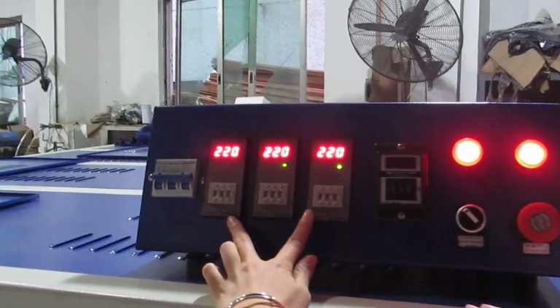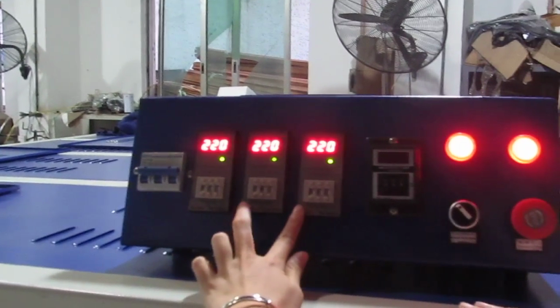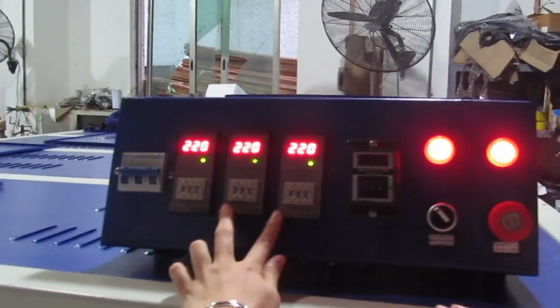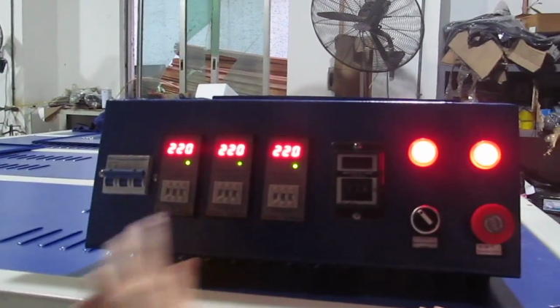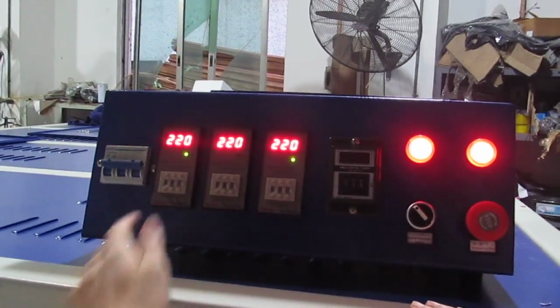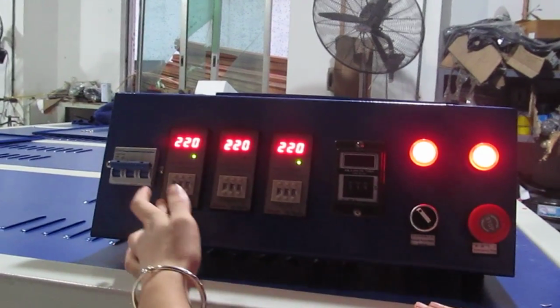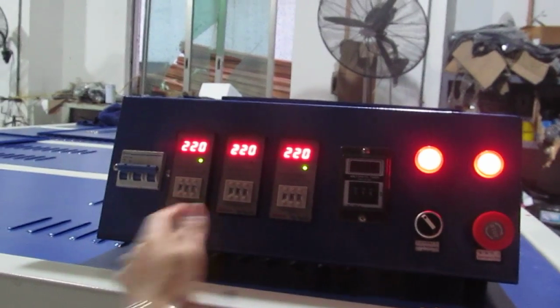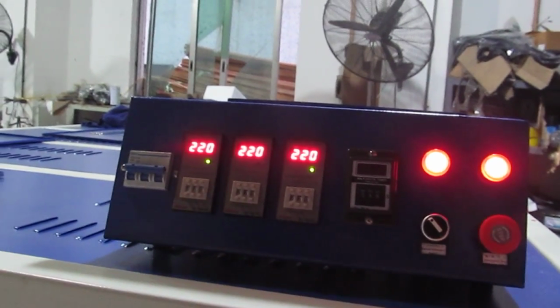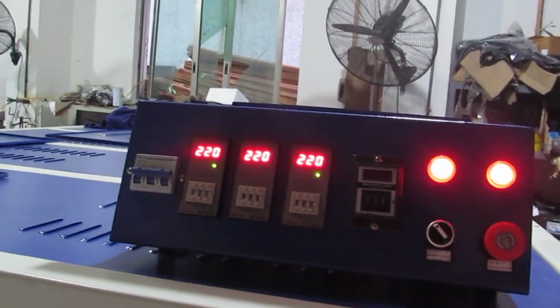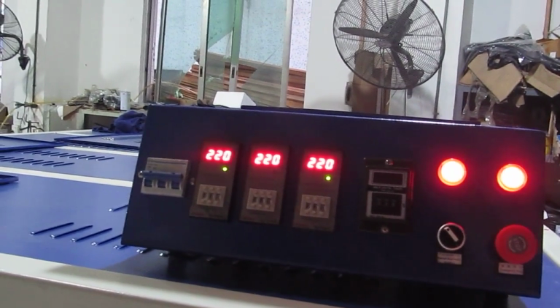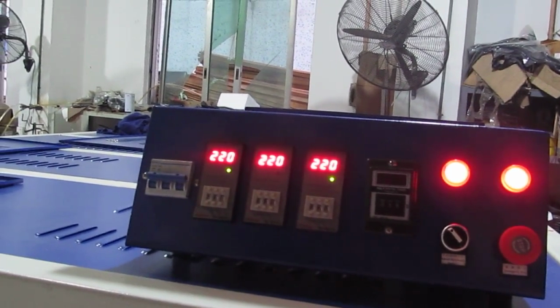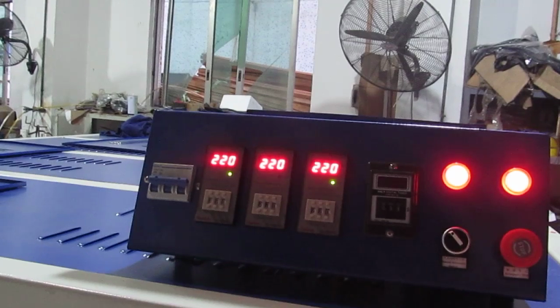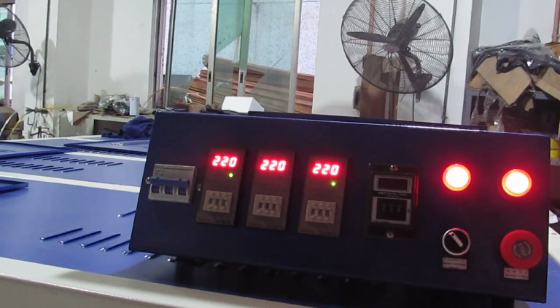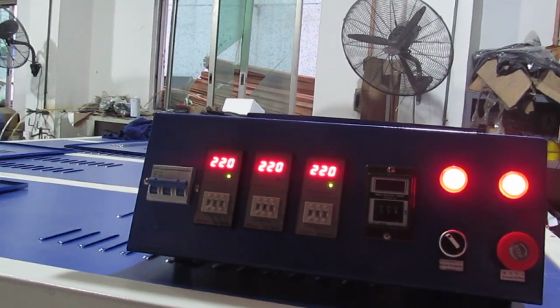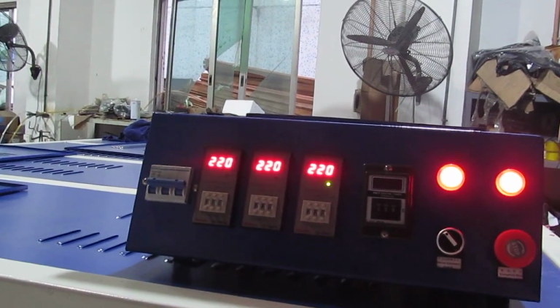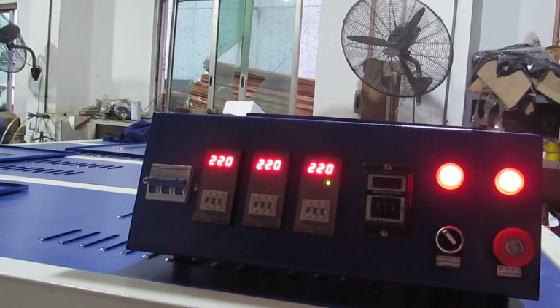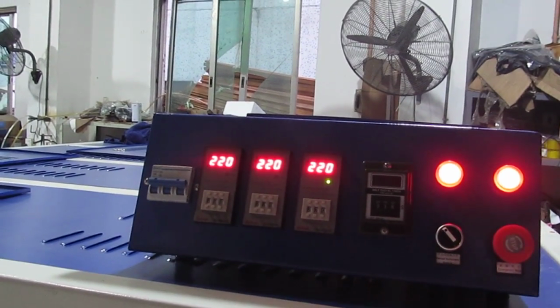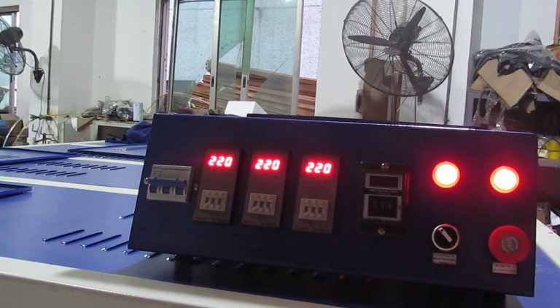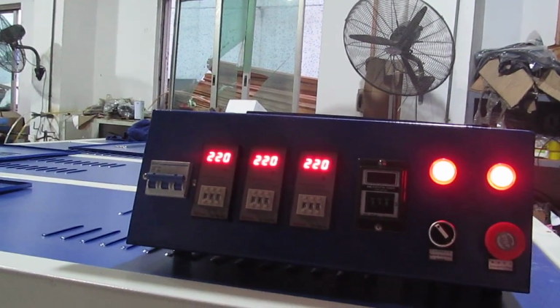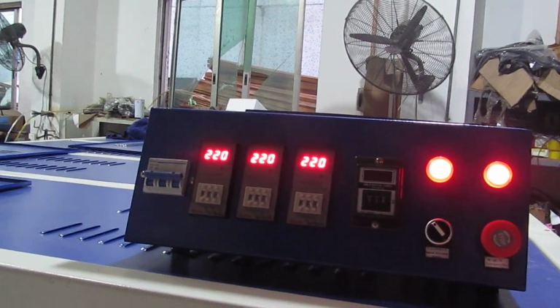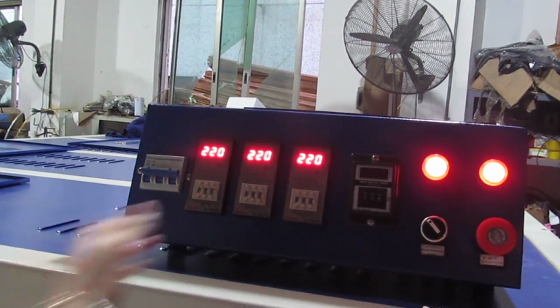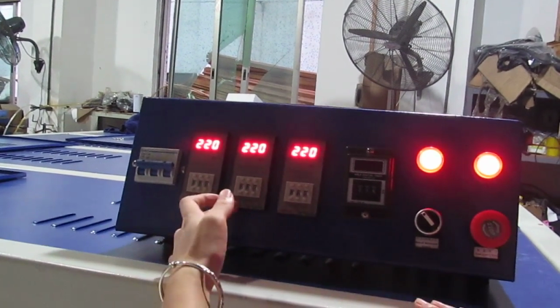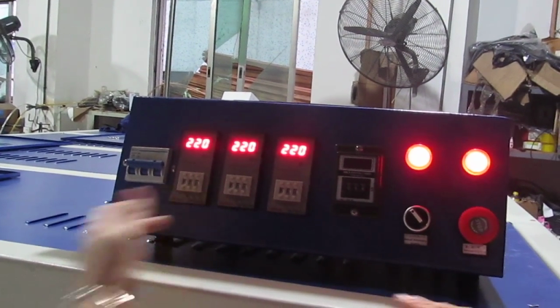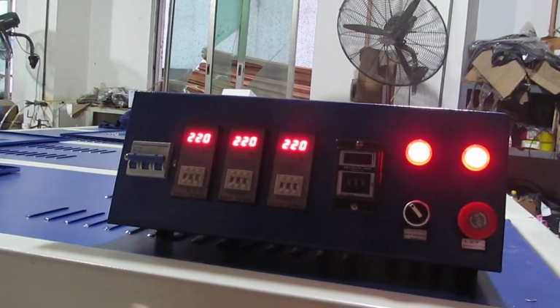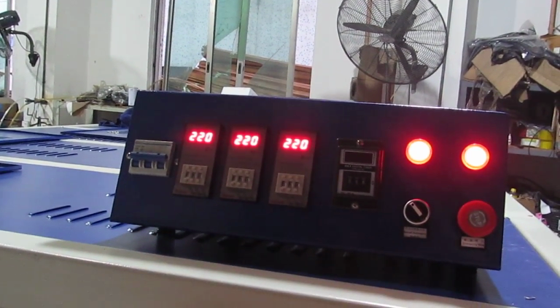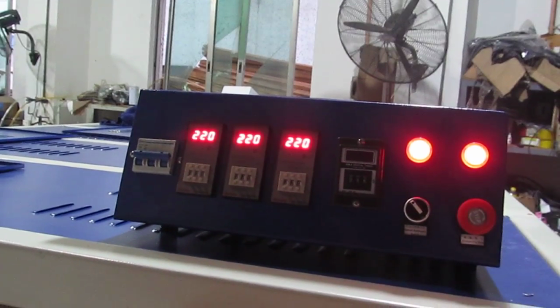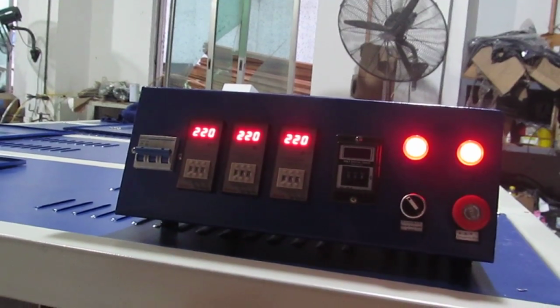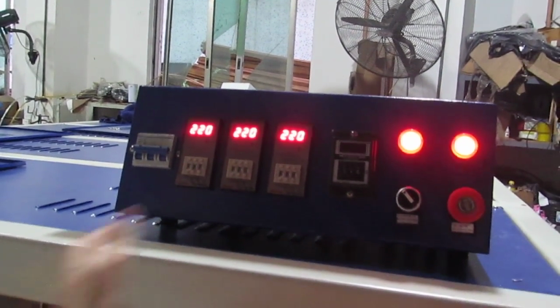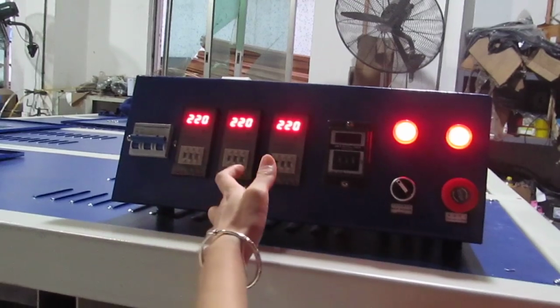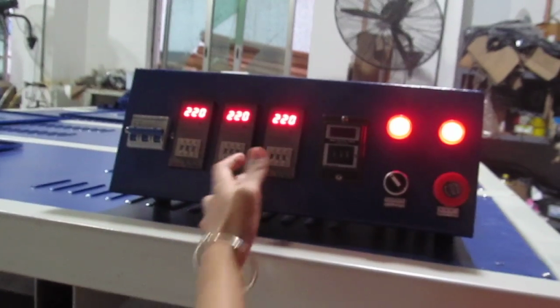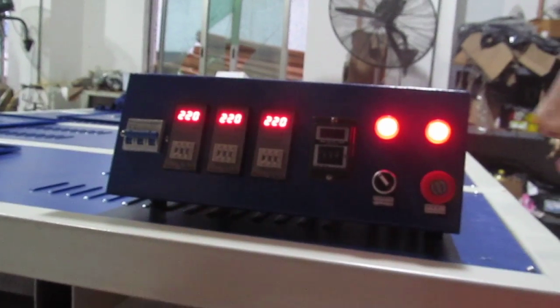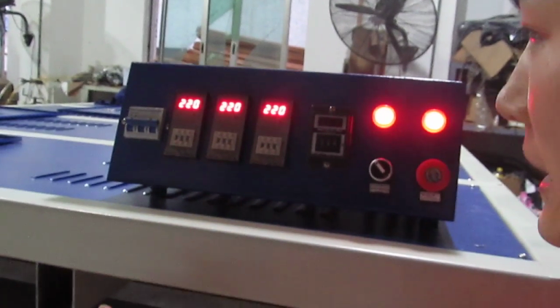This is the temperature controller. This one is for the right-hand and left-hand heating plate. This is the middle heating plate. This is the bottom heating plate.